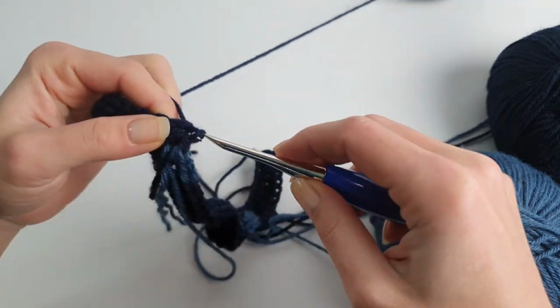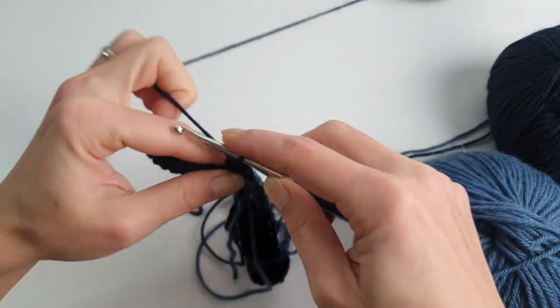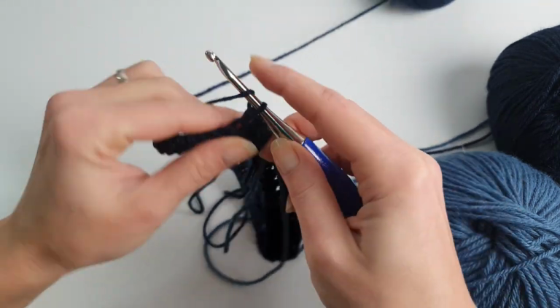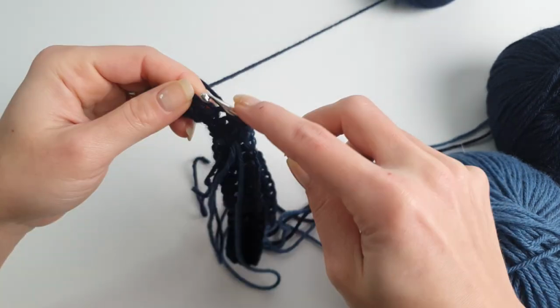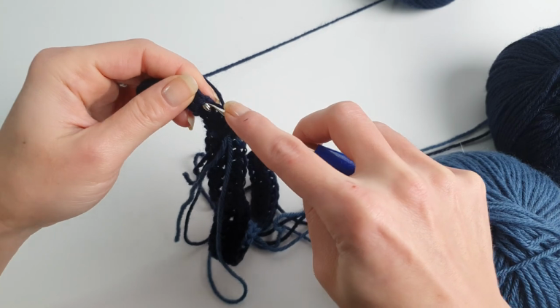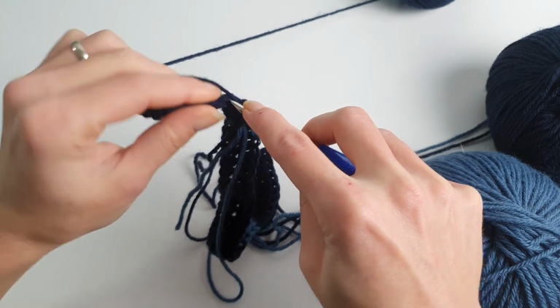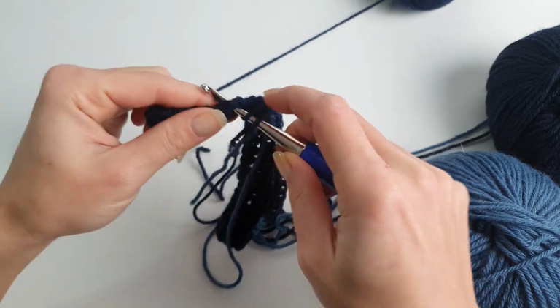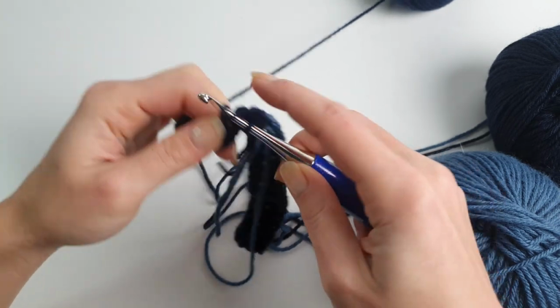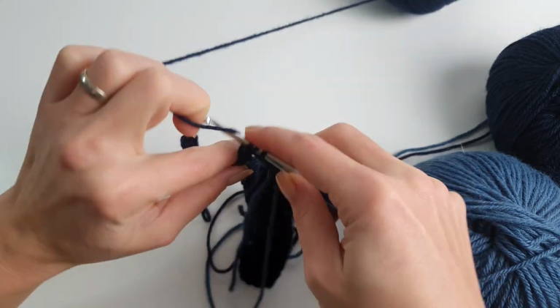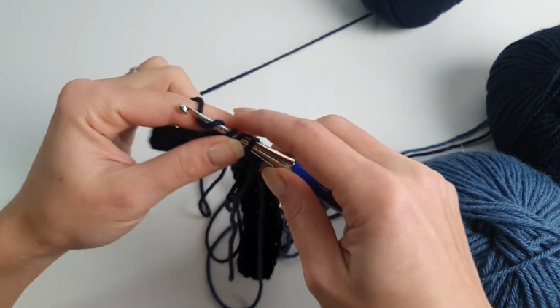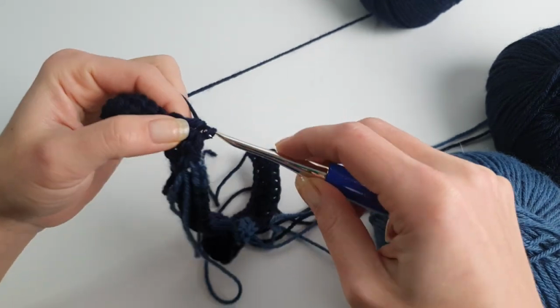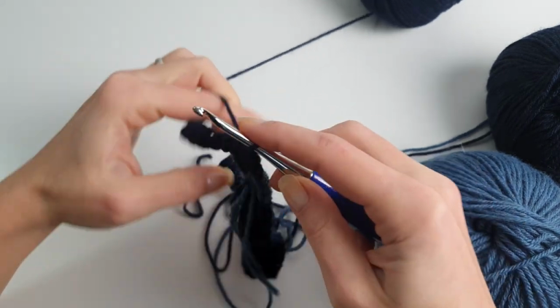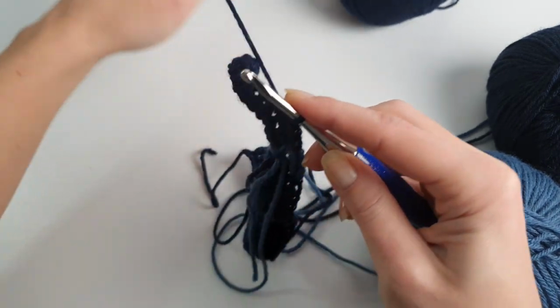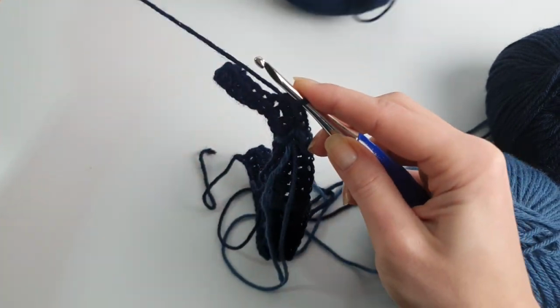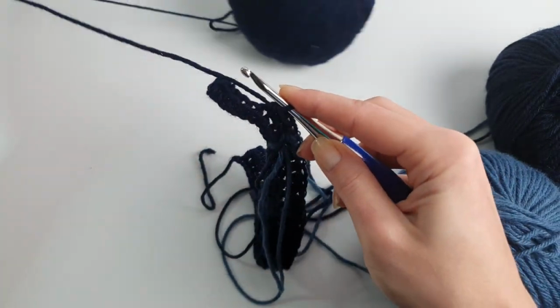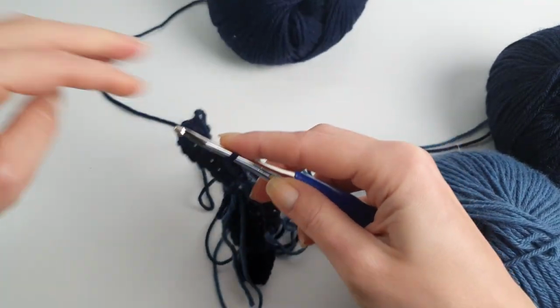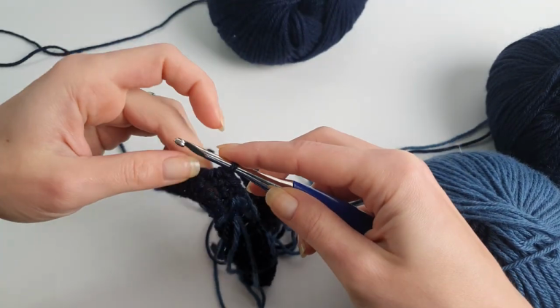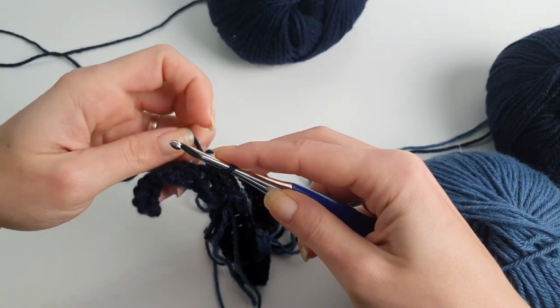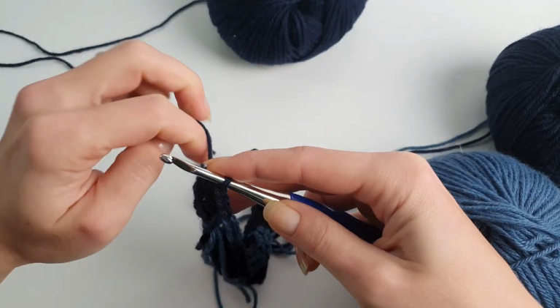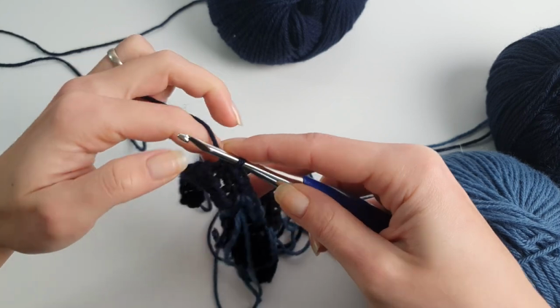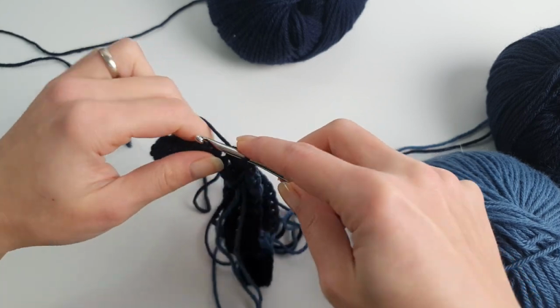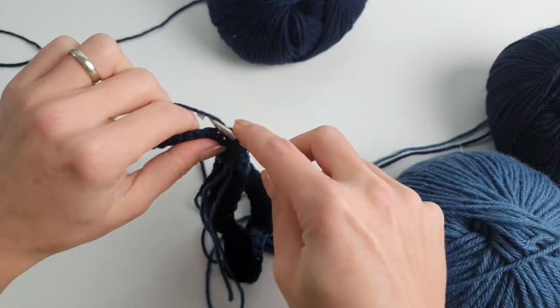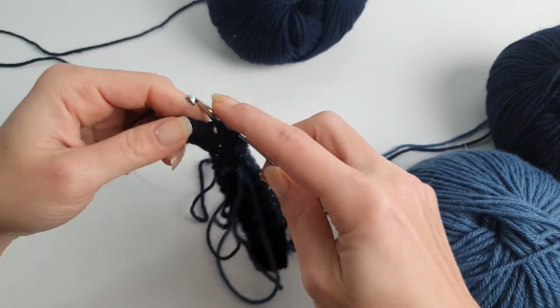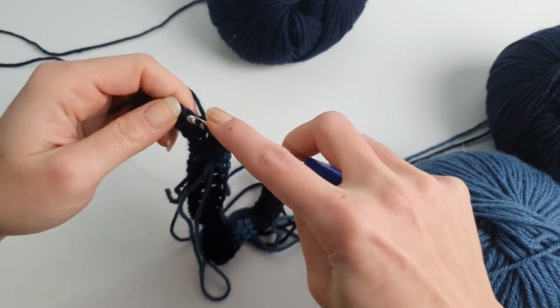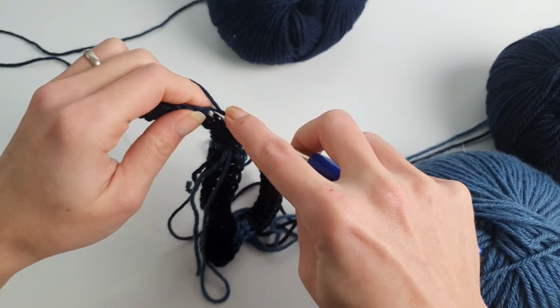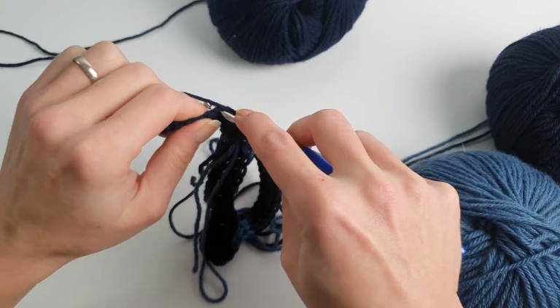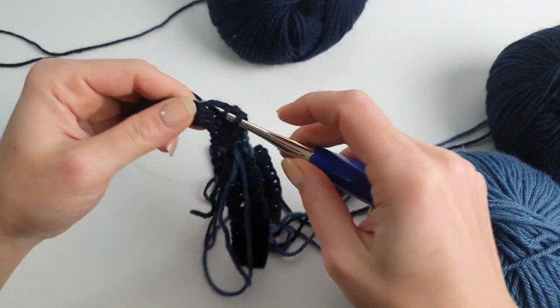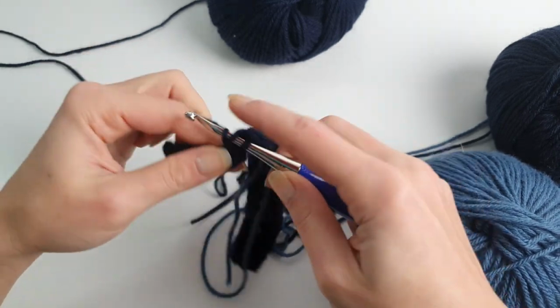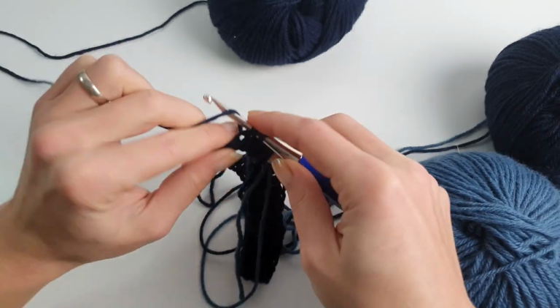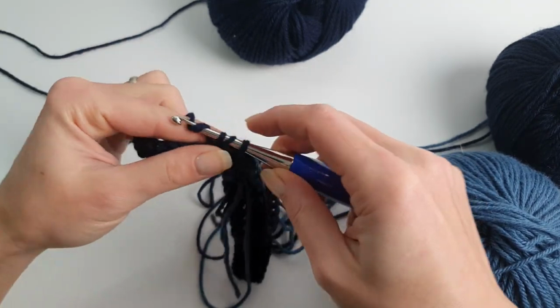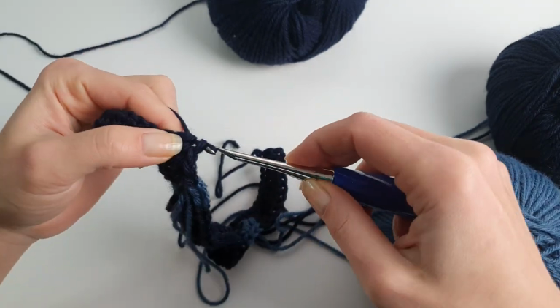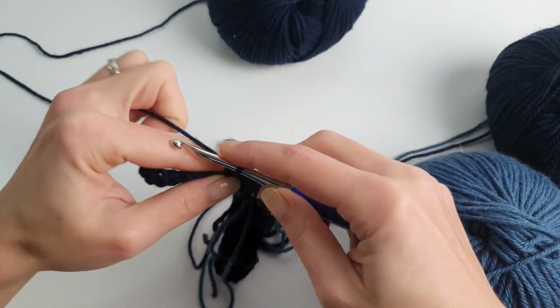After making the three half double crochet in gray blue color, we will finish the row with nine half double crochet in the last stitches.